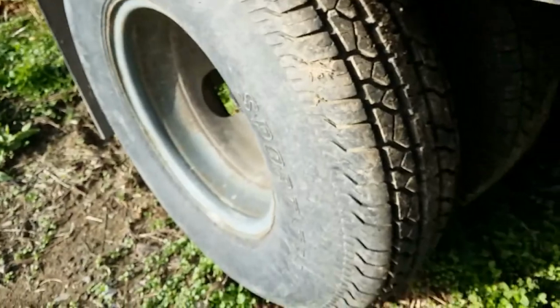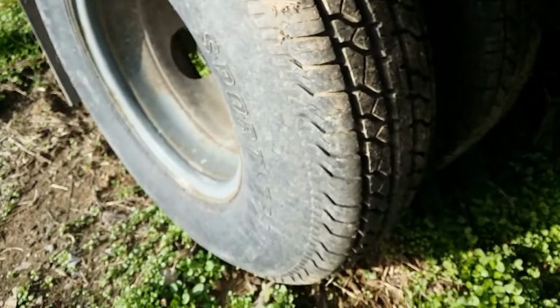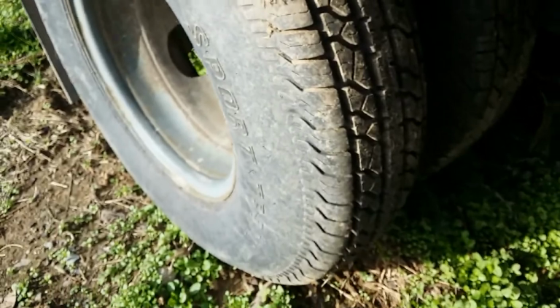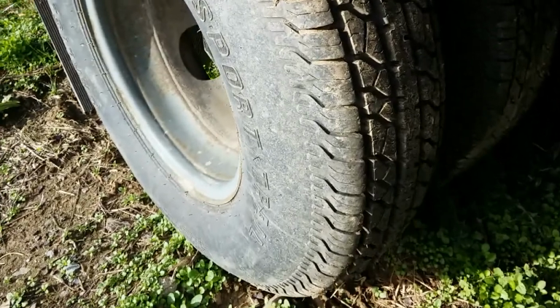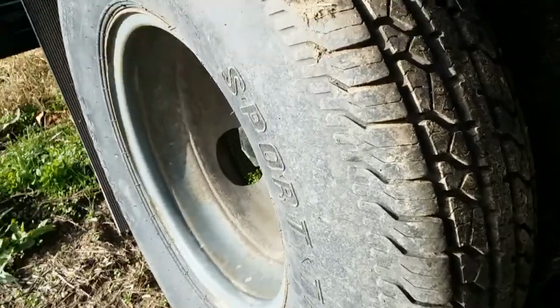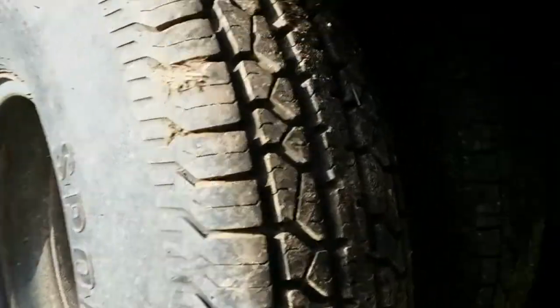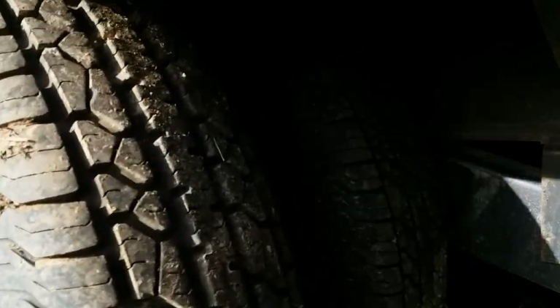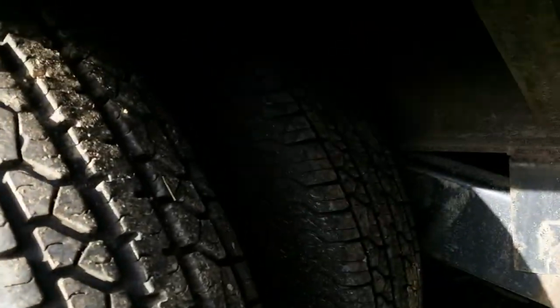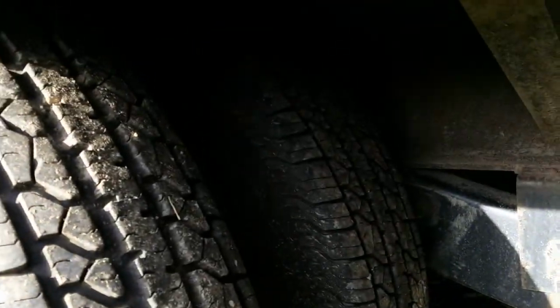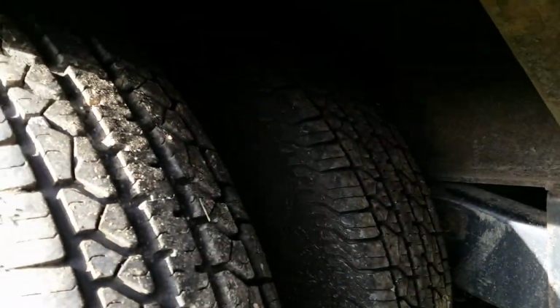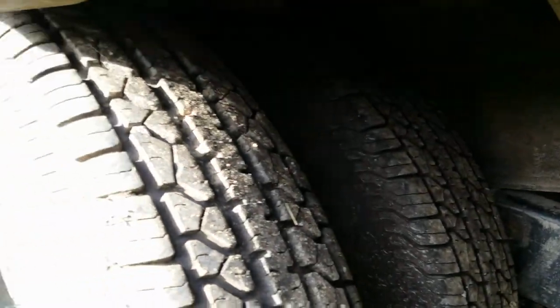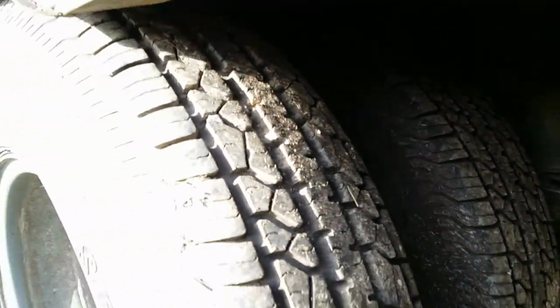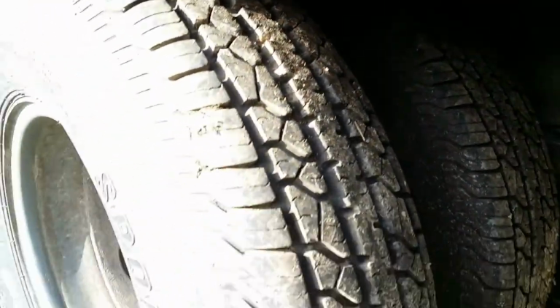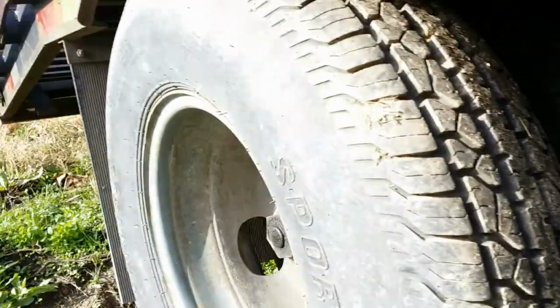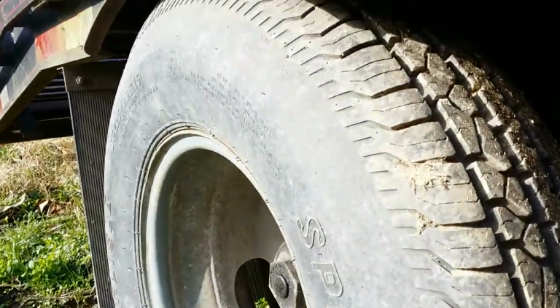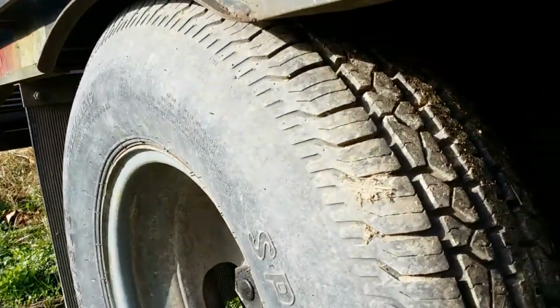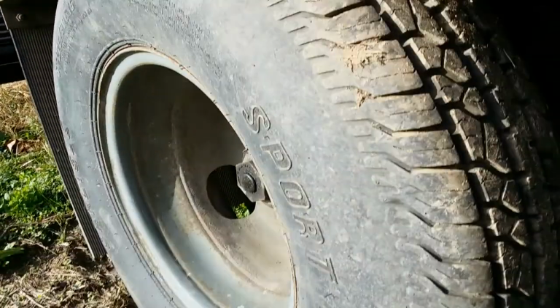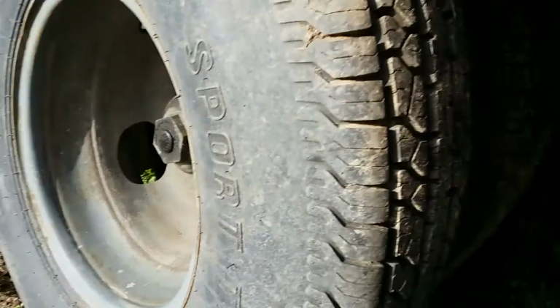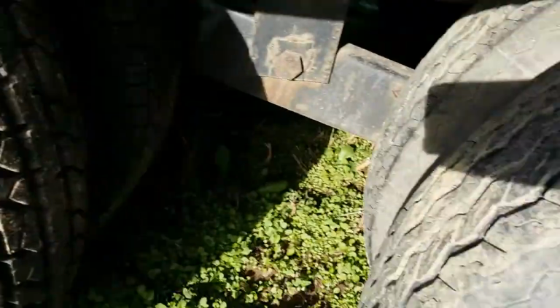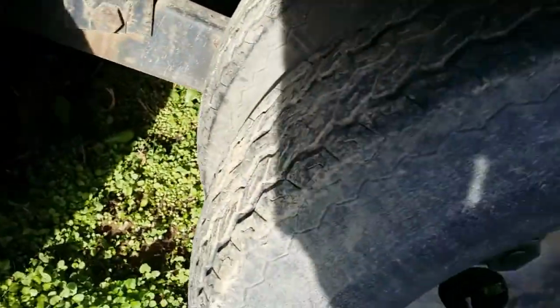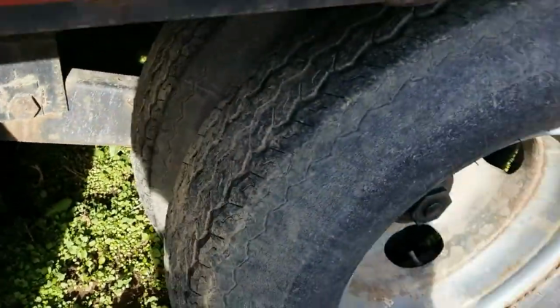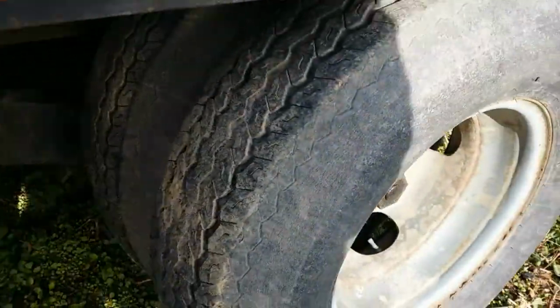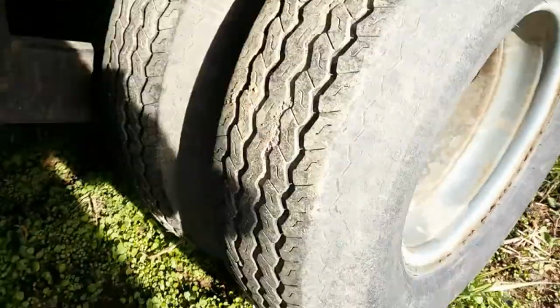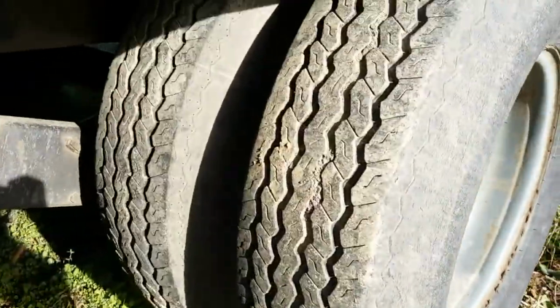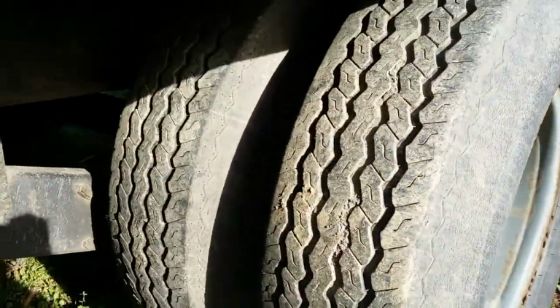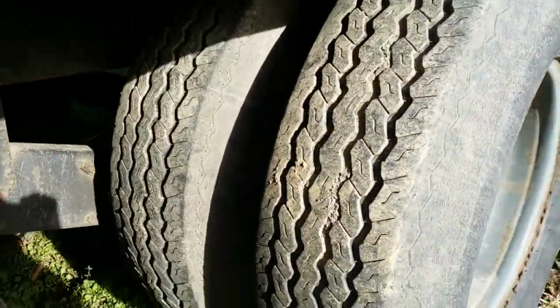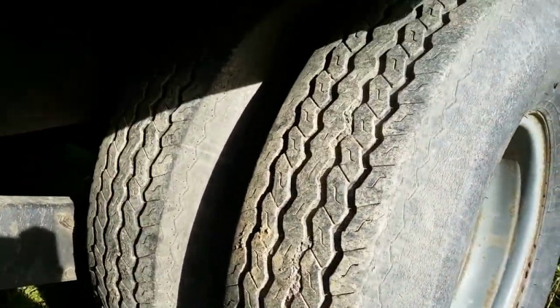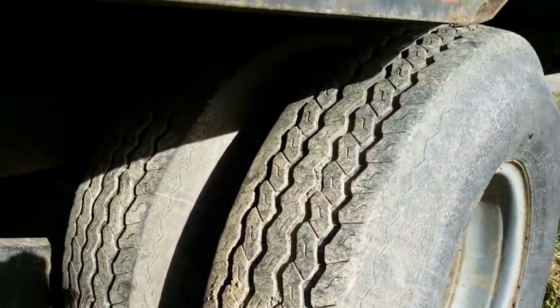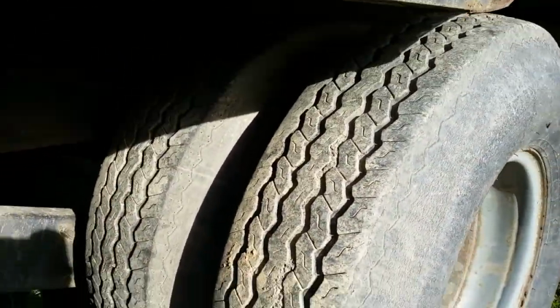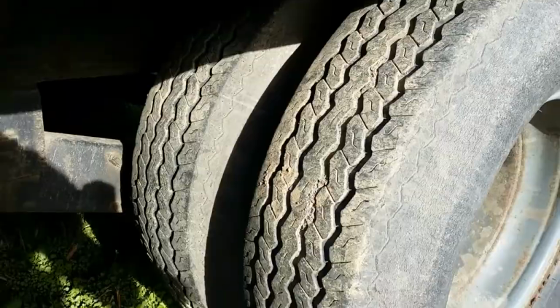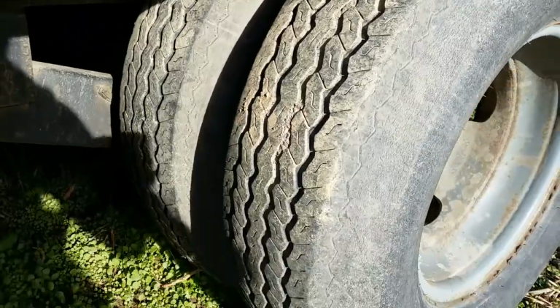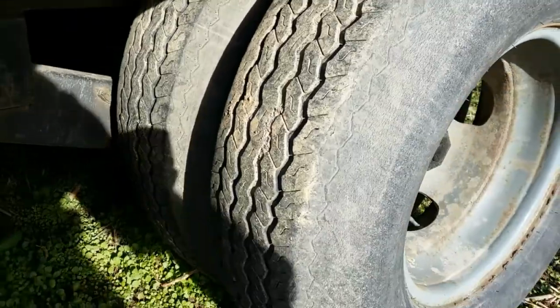This tire is new. And actually, both of these tires look like they're pretty much new here. And these are in good condition — they're probably 60%, 70%.